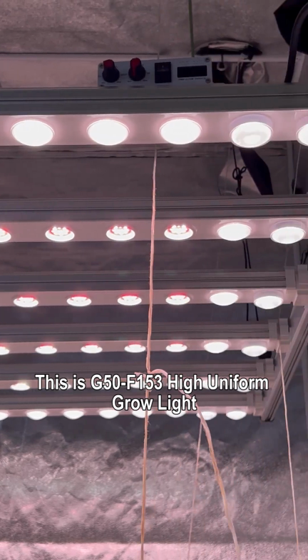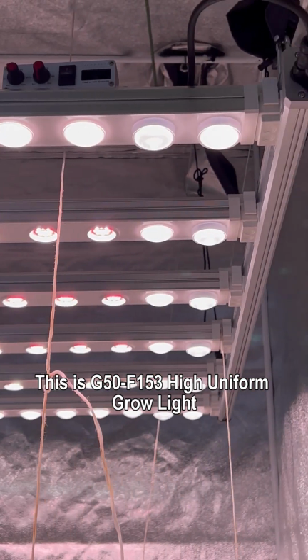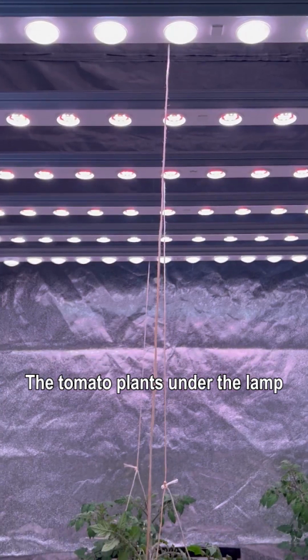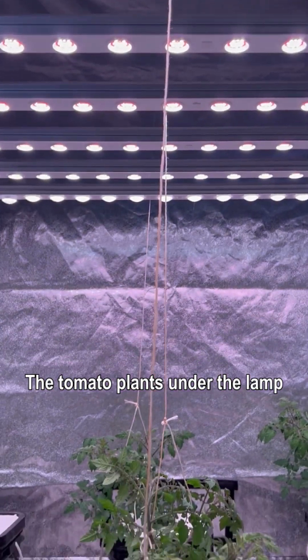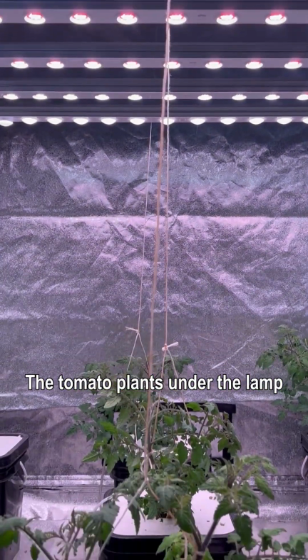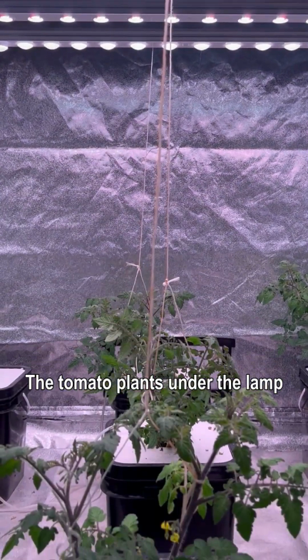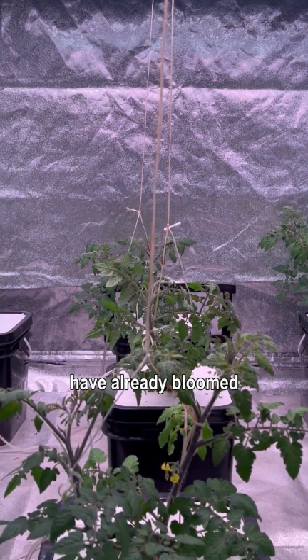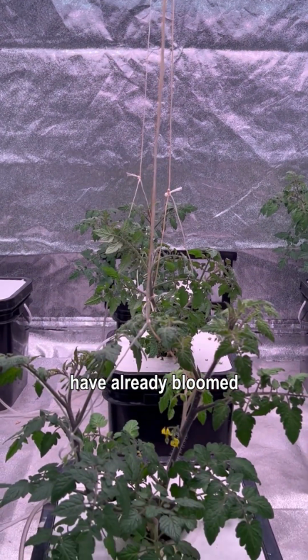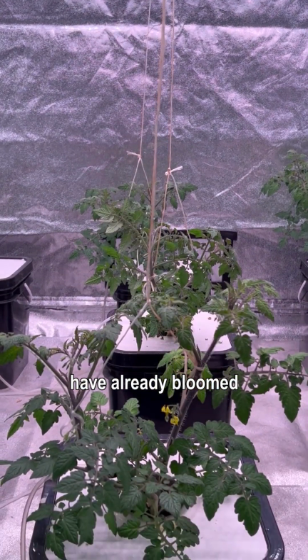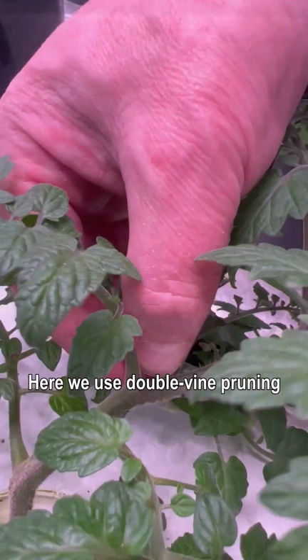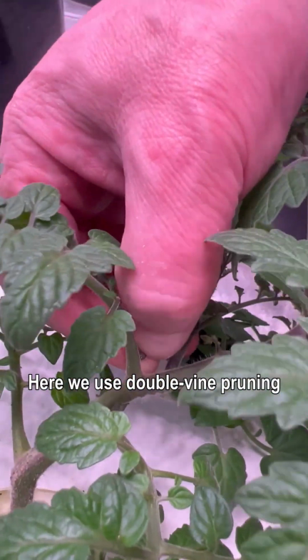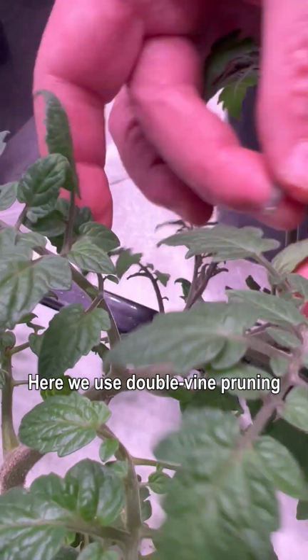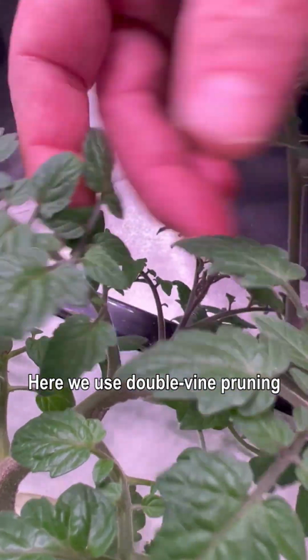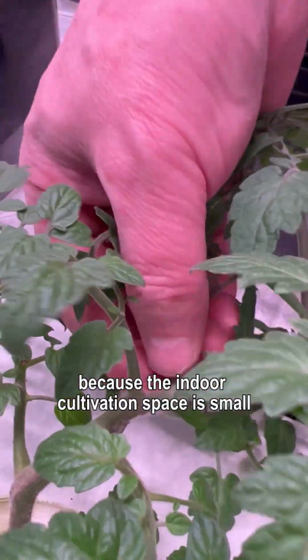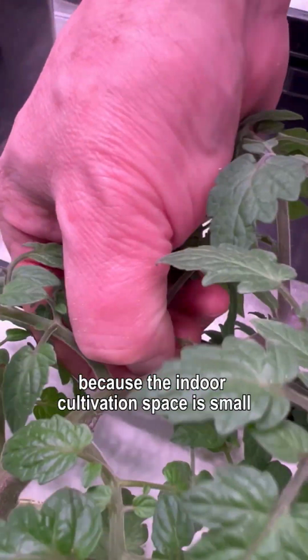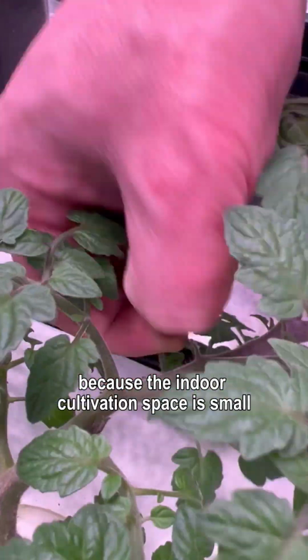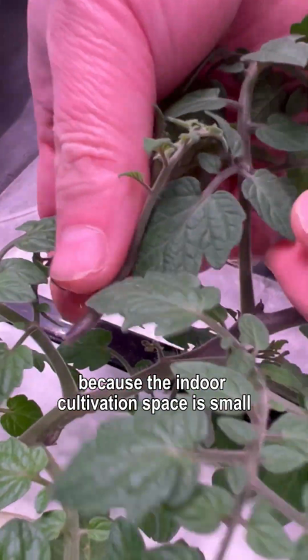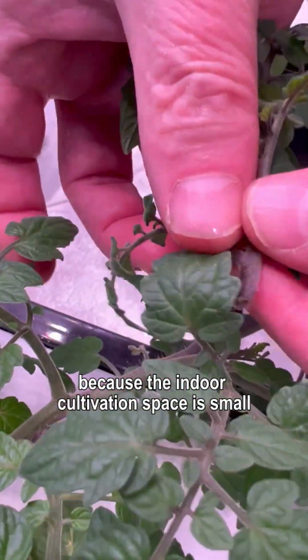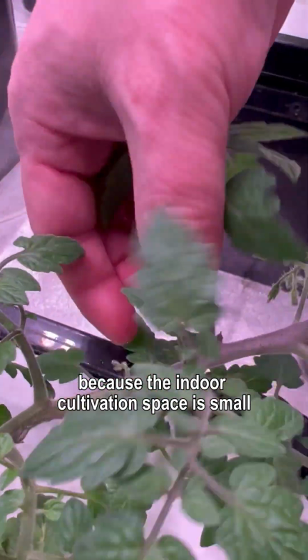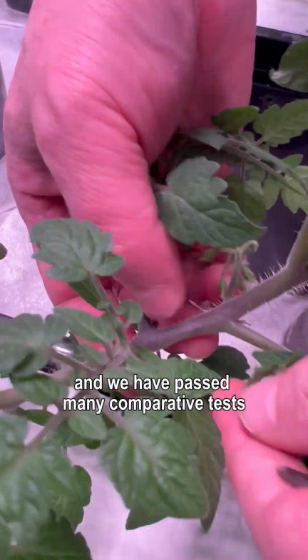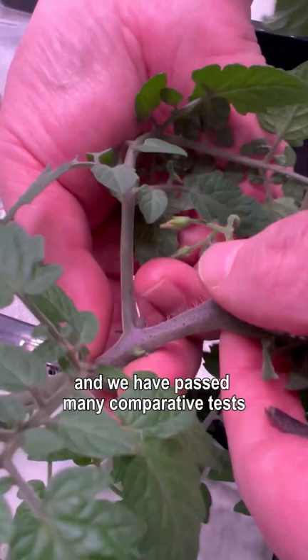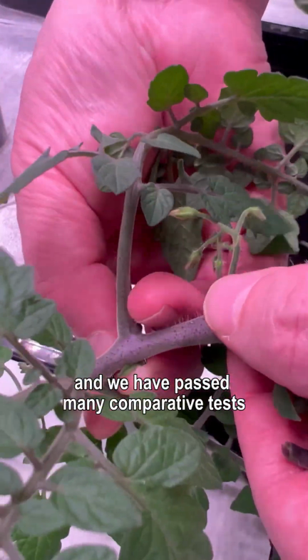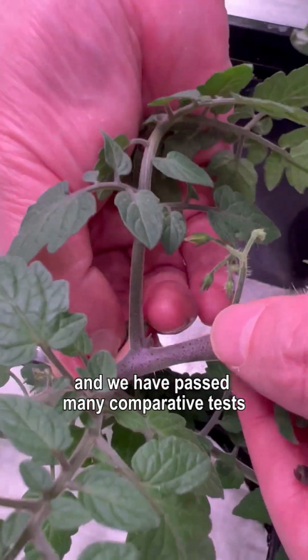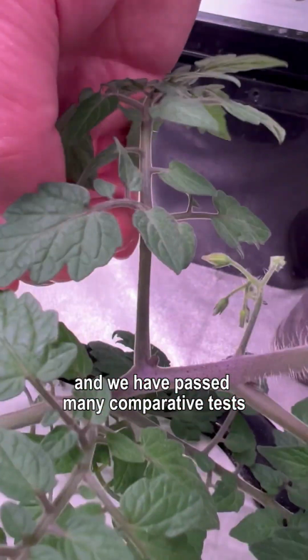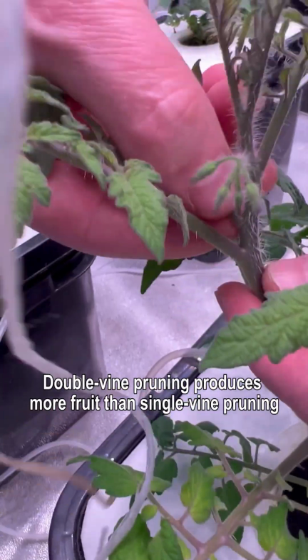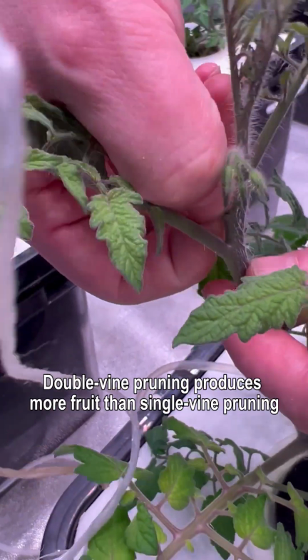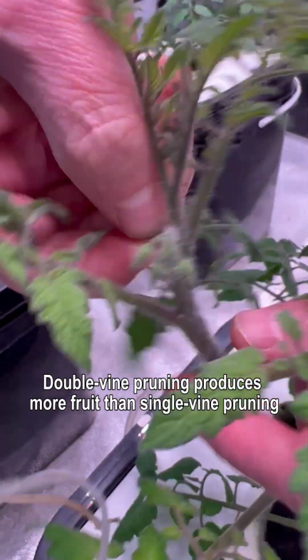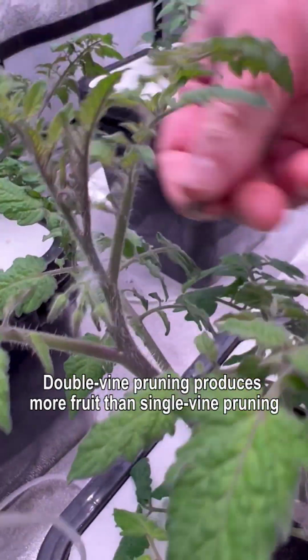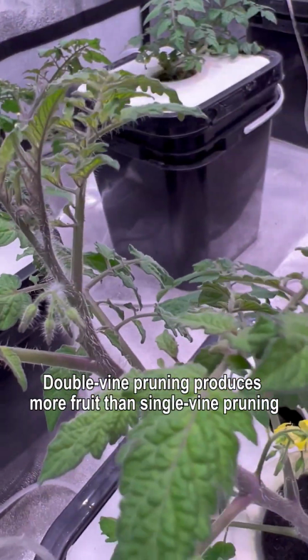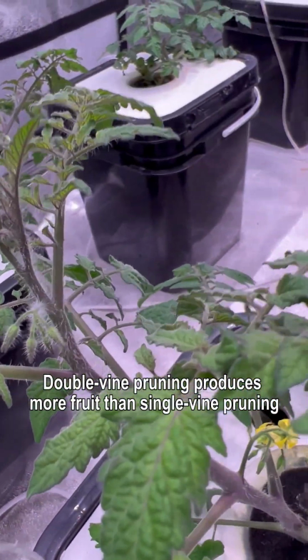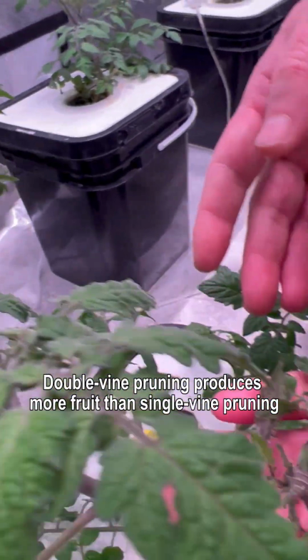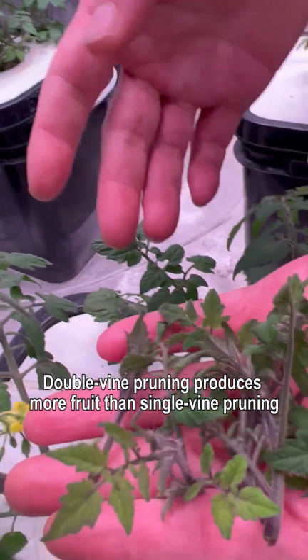The tomato plants under the lamp have already bloomed. Here we use double vine pruning because the indoor cultivation space is small, and we have done many comparative tests — double vine pruning produces more fruit than single vine pruning.